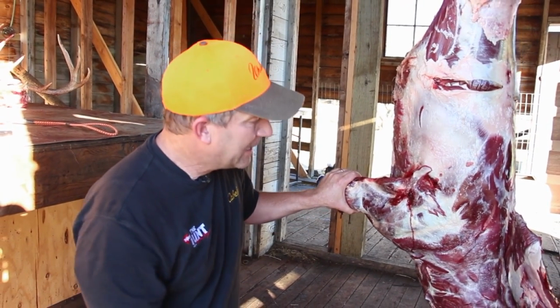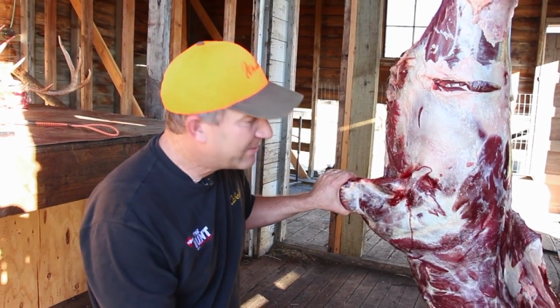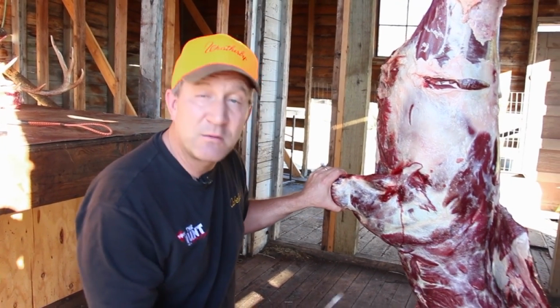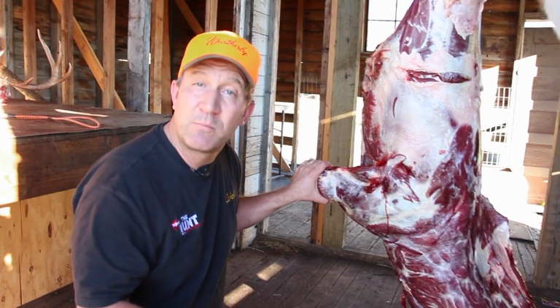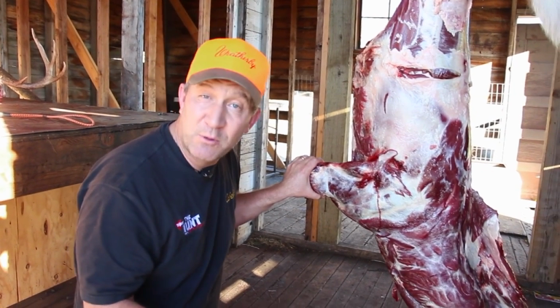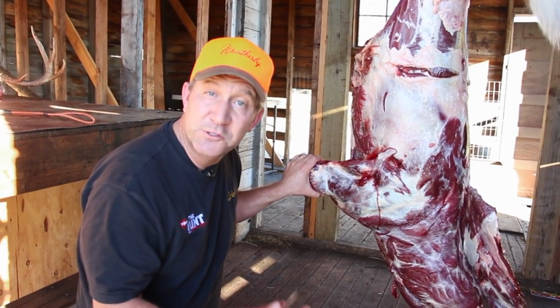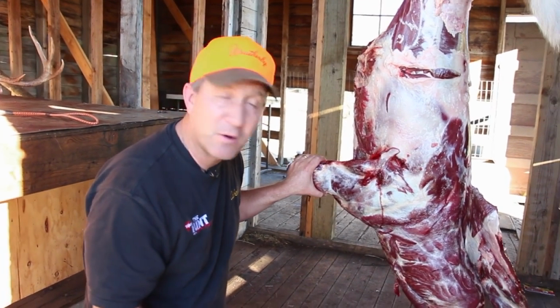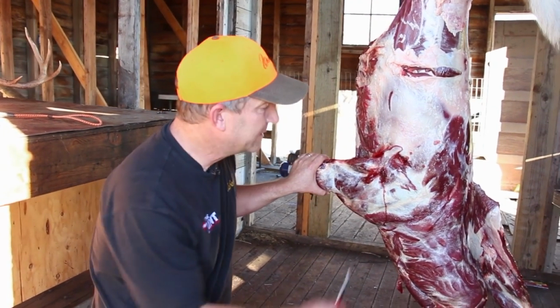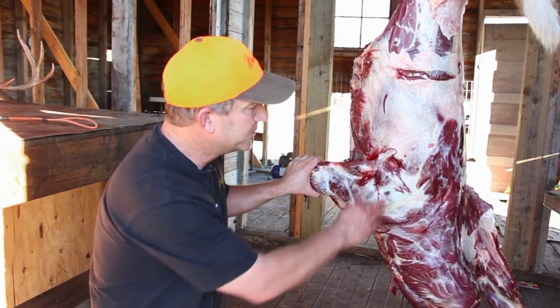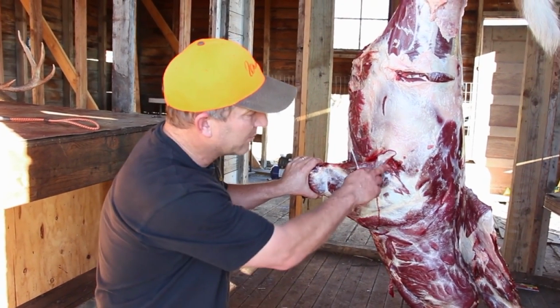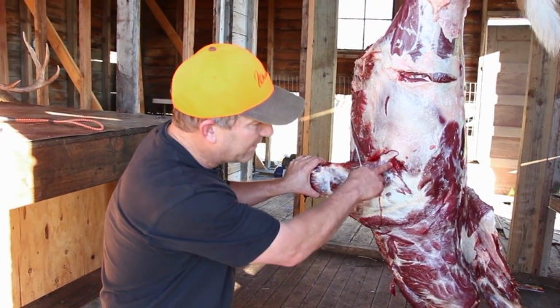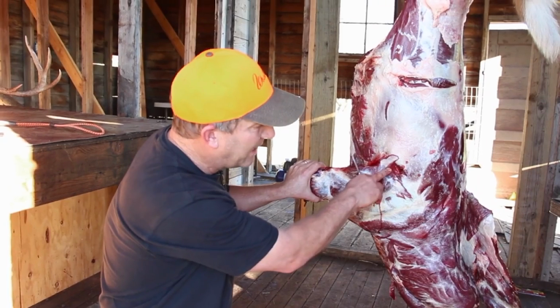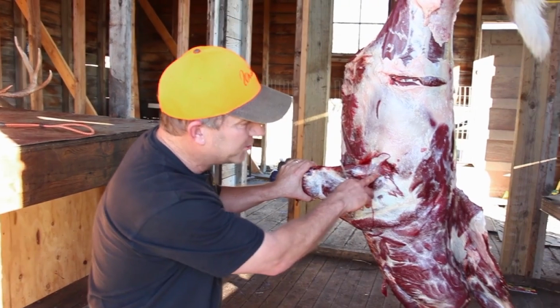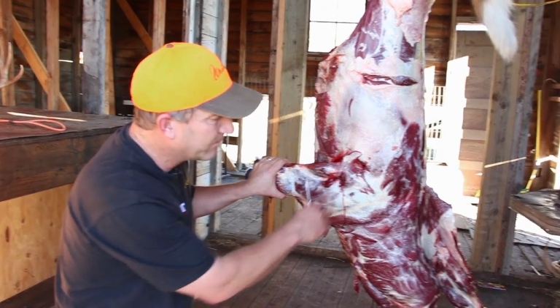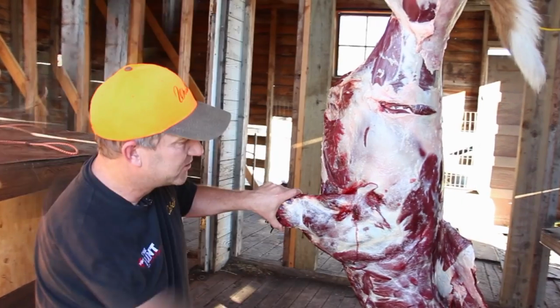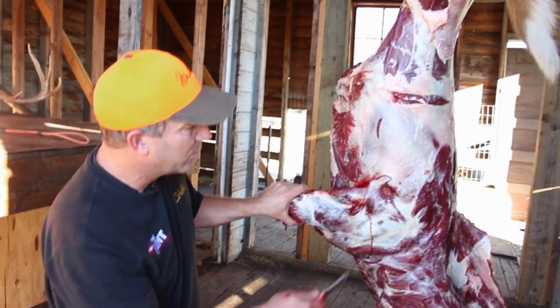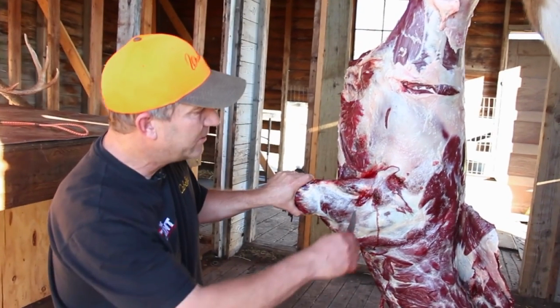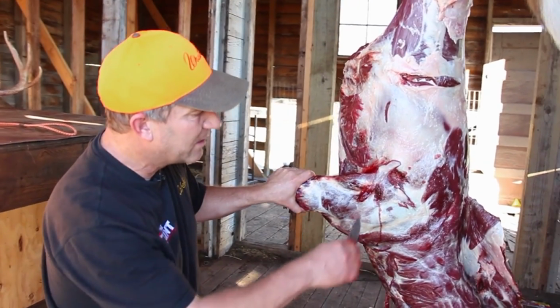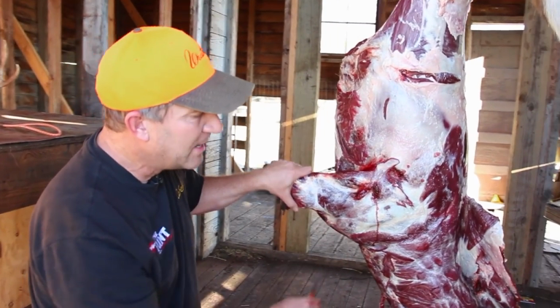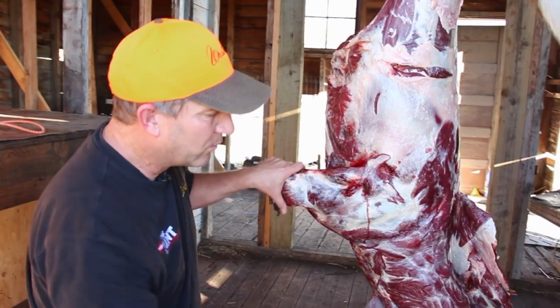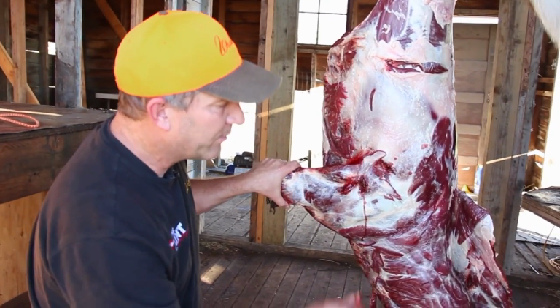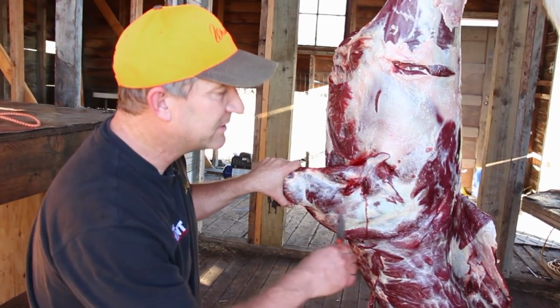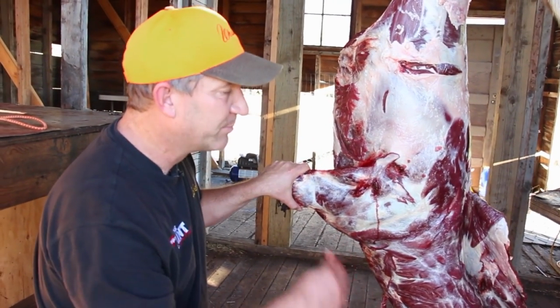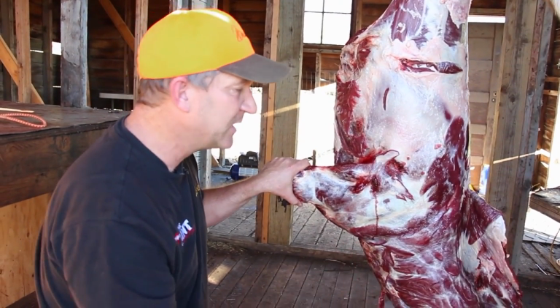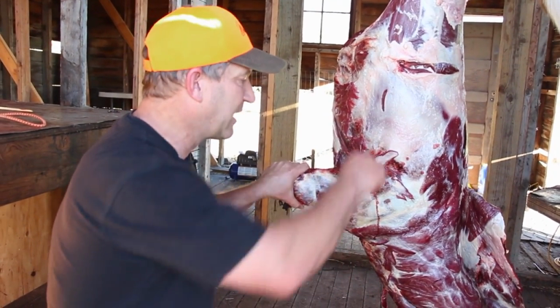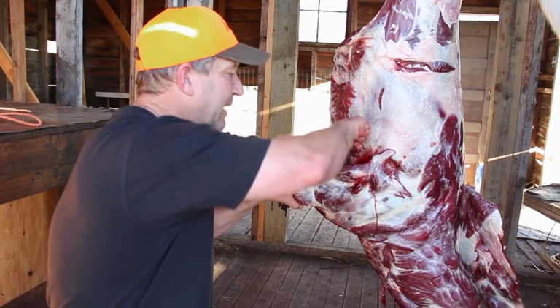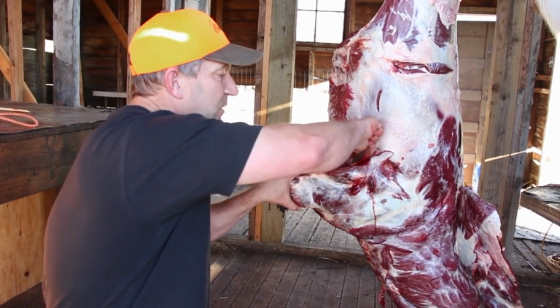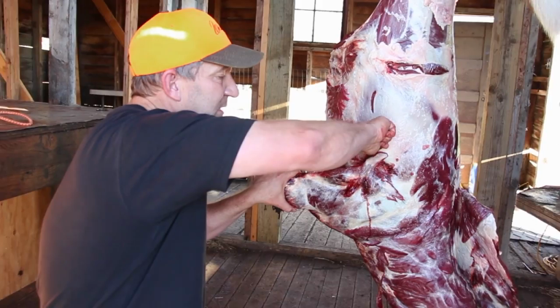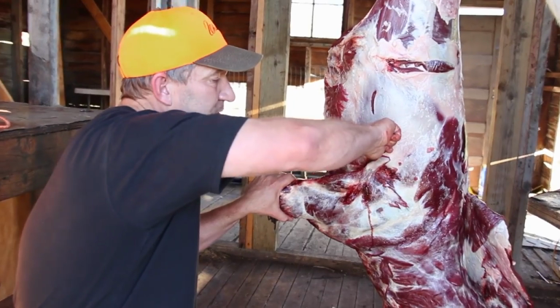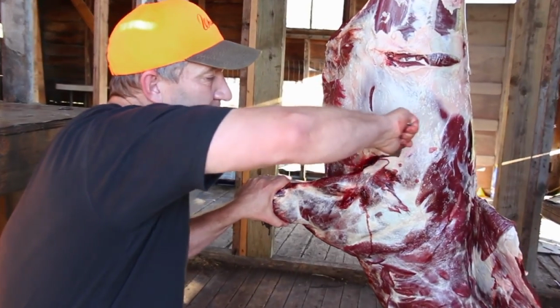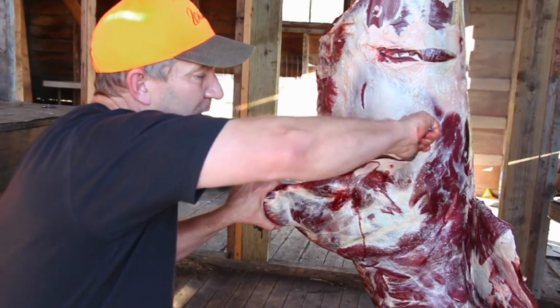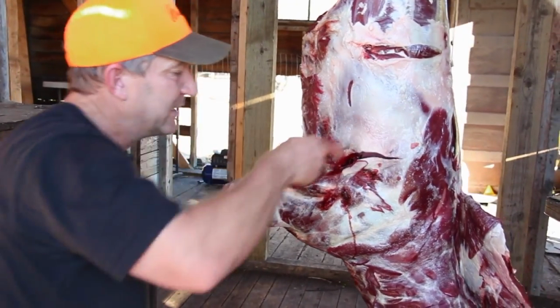Here we have an animal that was shot perfectly through the shoulder, right behind the shoulder. So what we're gonna do here, in order to remove some of this bloodshot, we're just gonna cut right behind this.